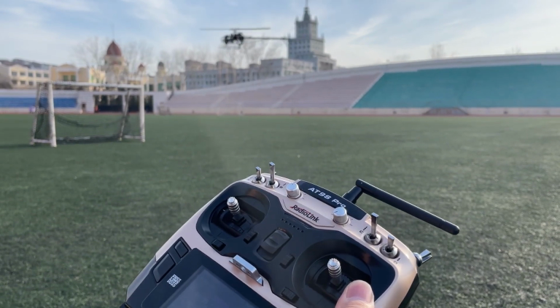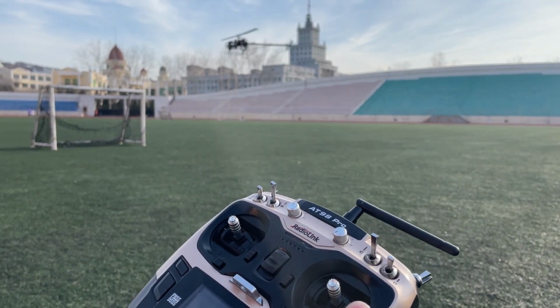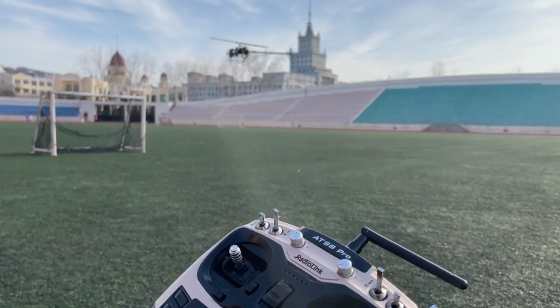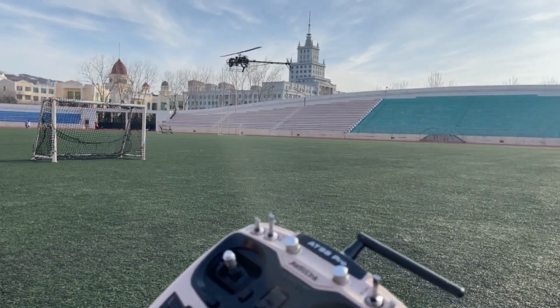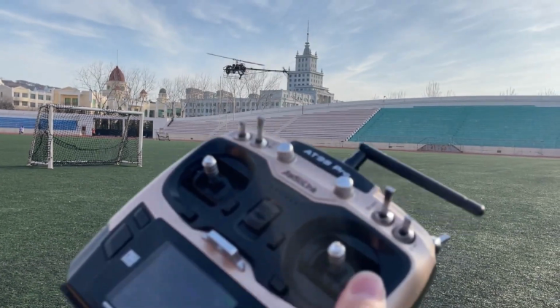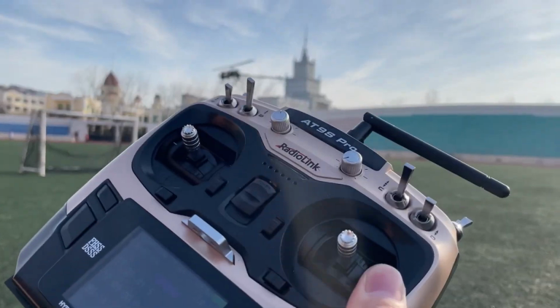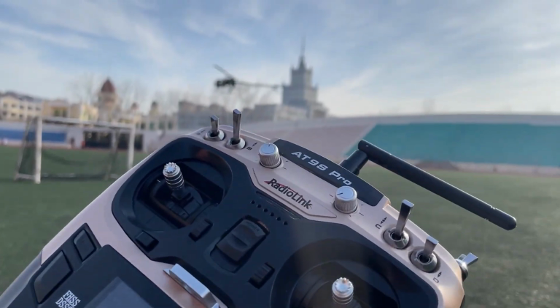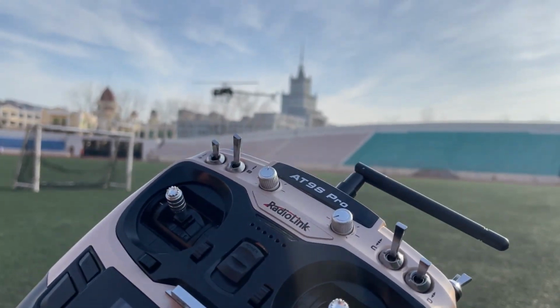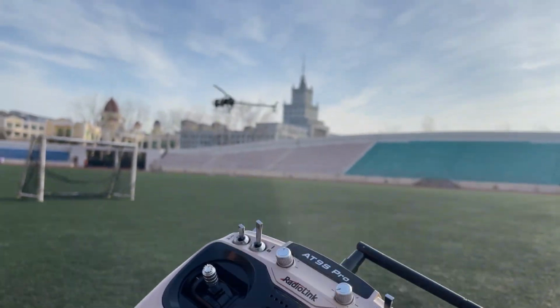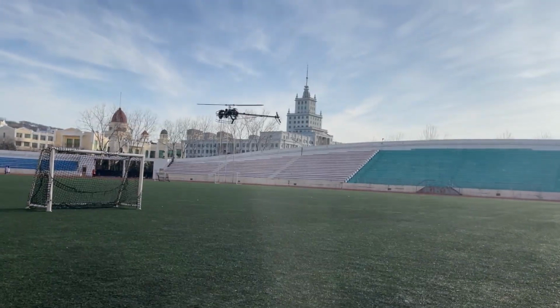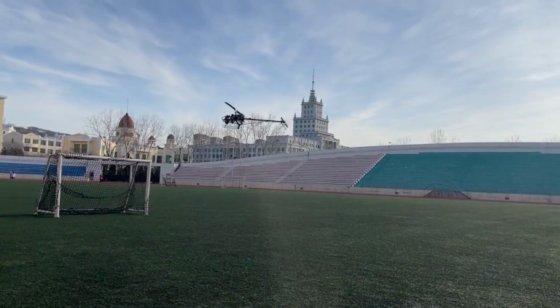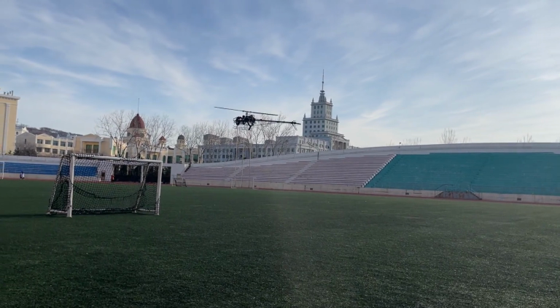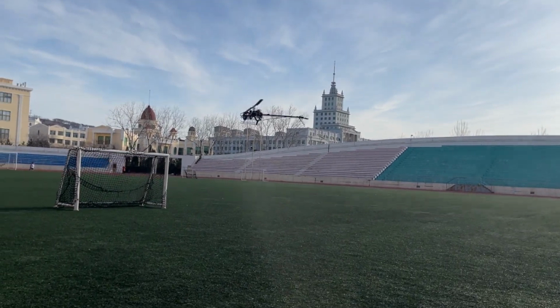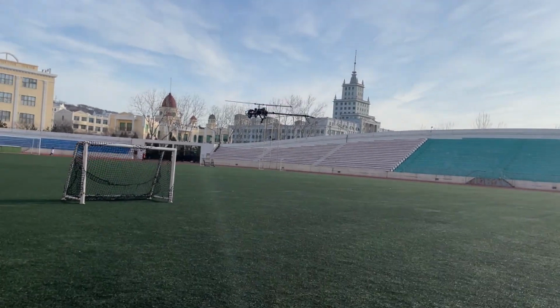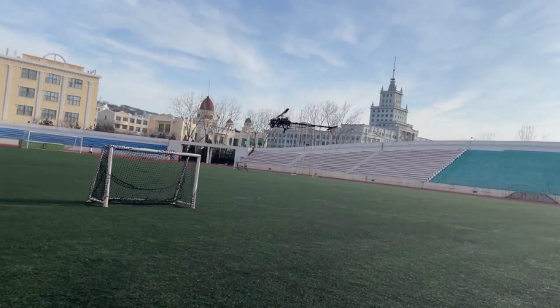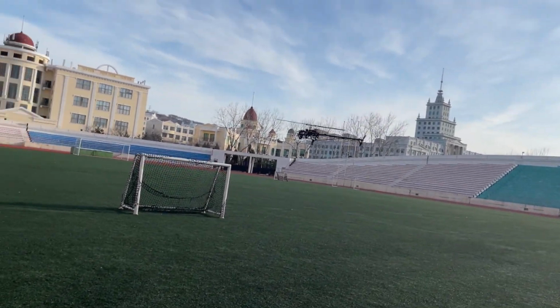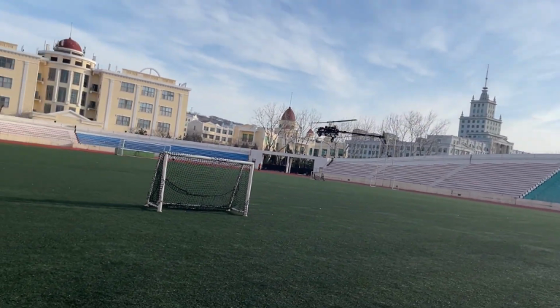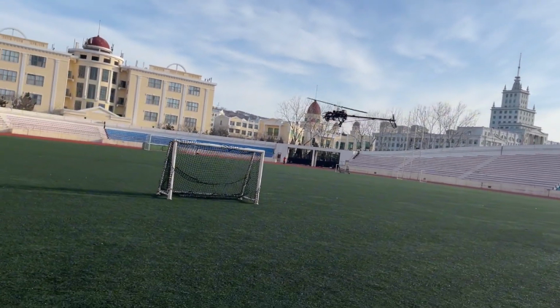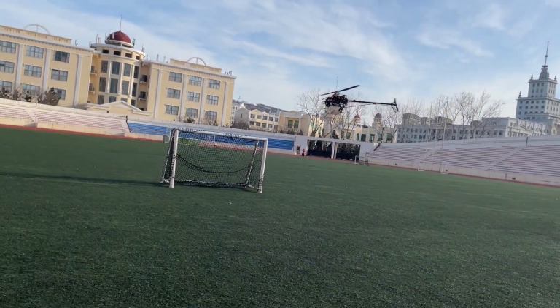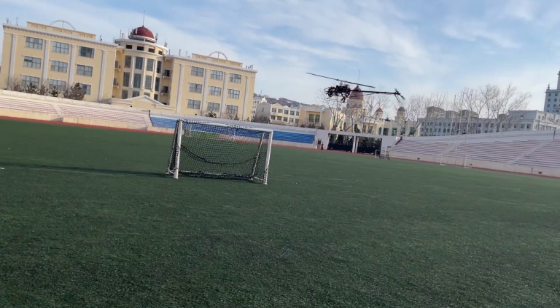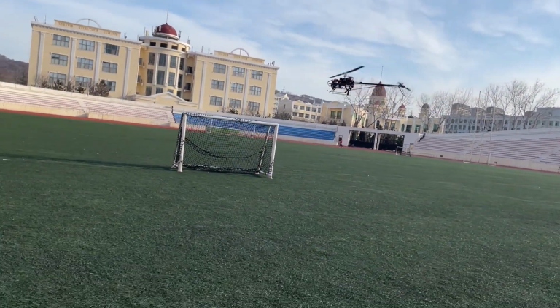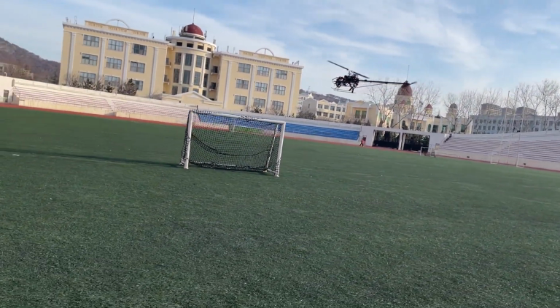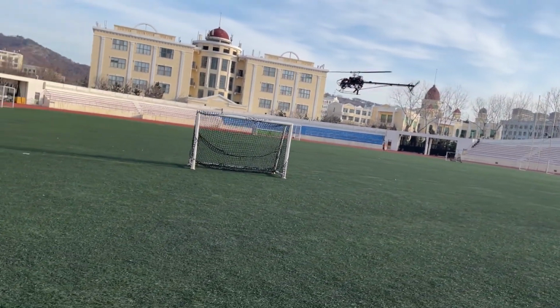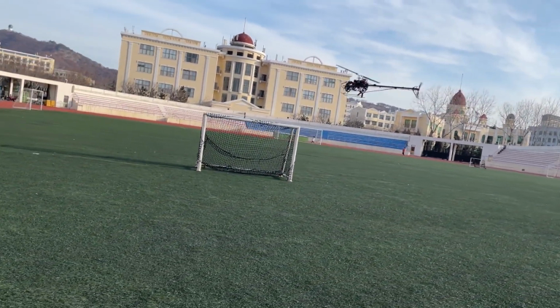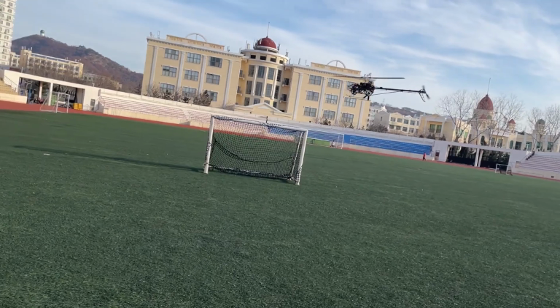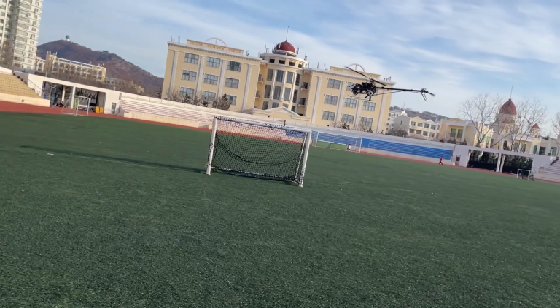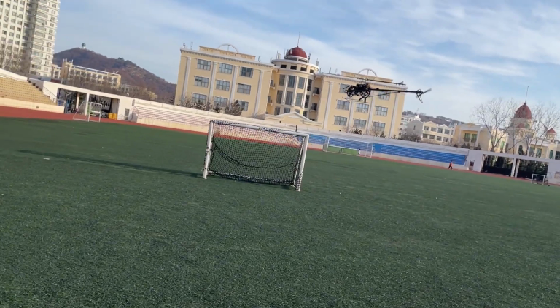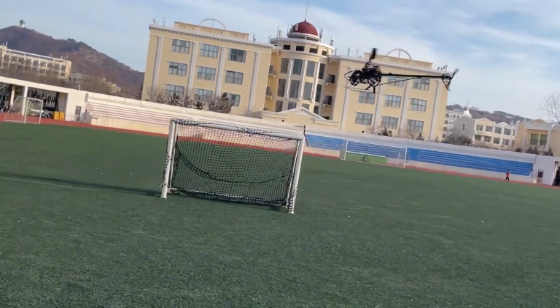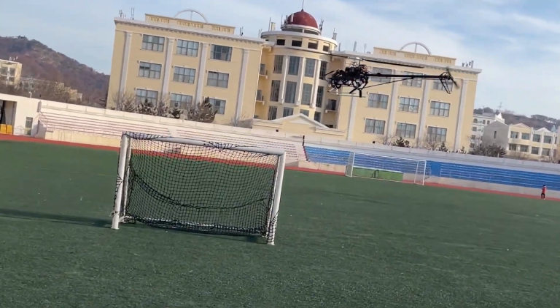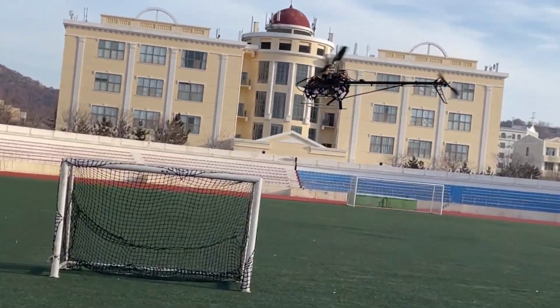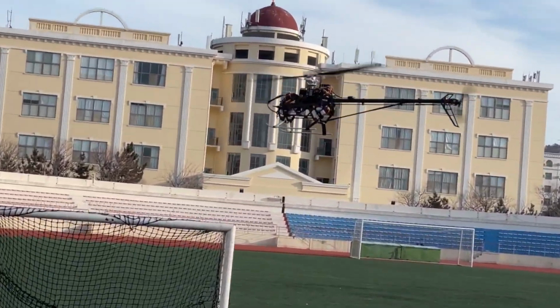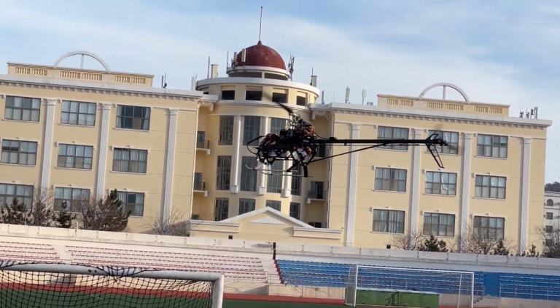It is GPS flight mode now. Experienced pilots can use Stabilize mode to take off, and then switch to Altitude Hold and GPS mode in turn to test it.